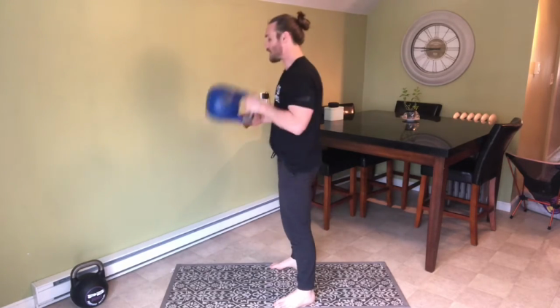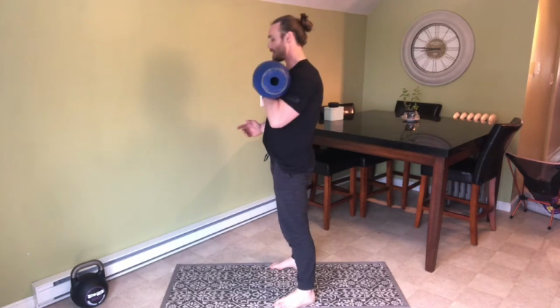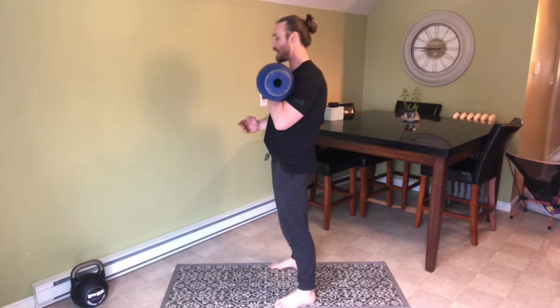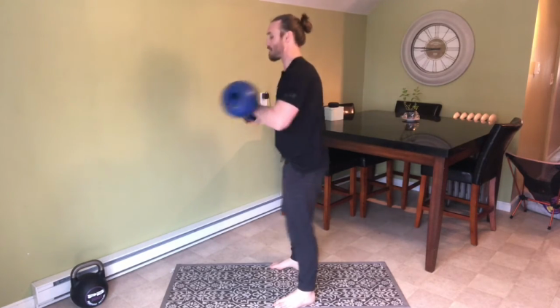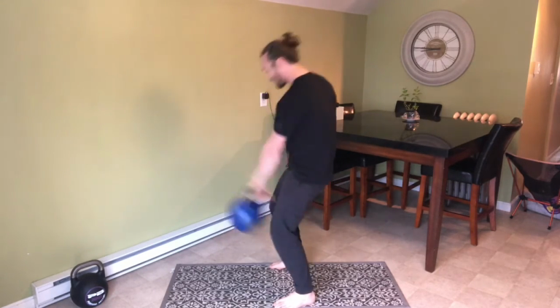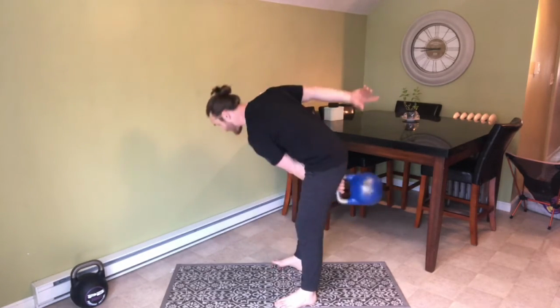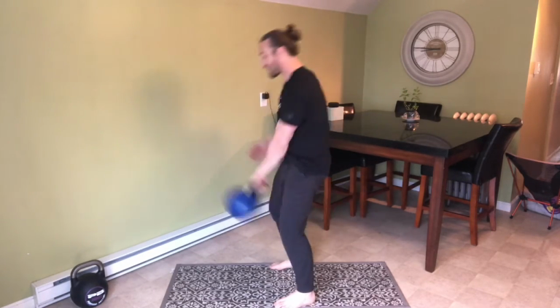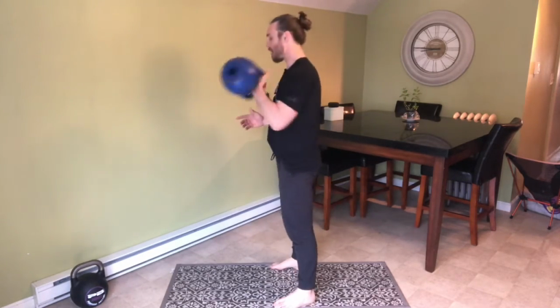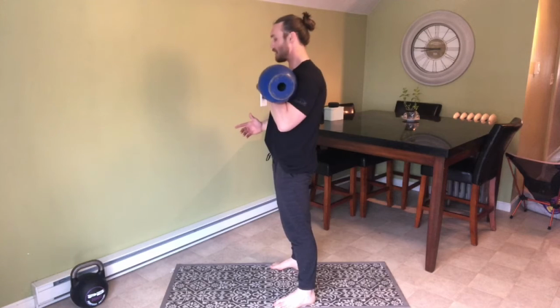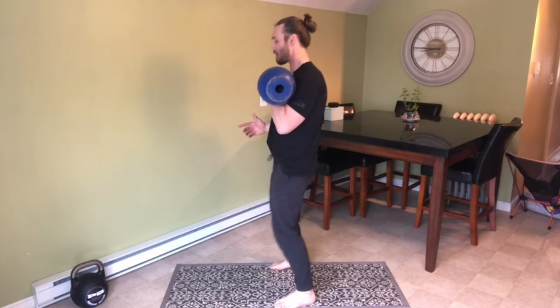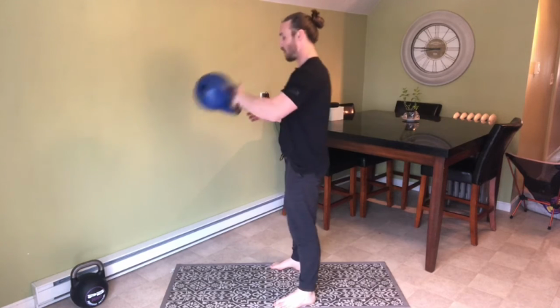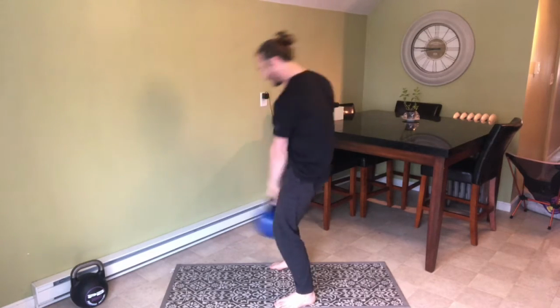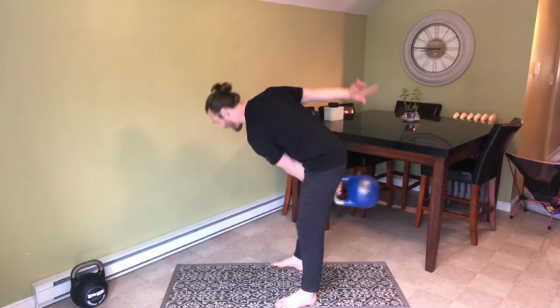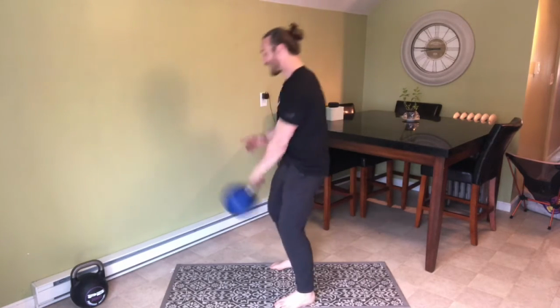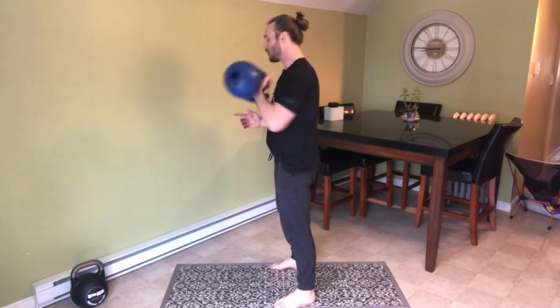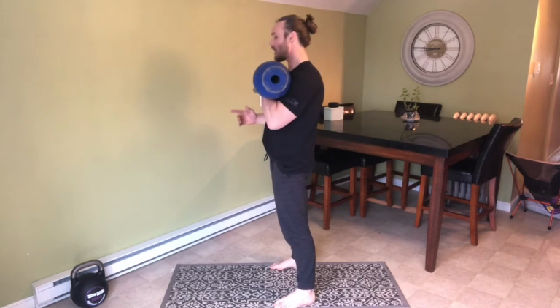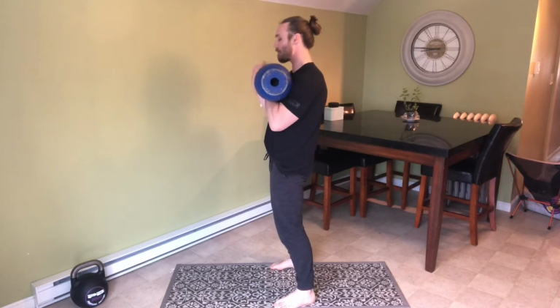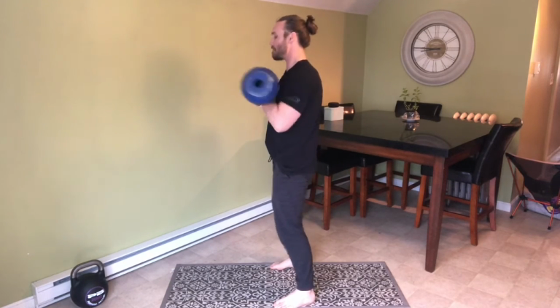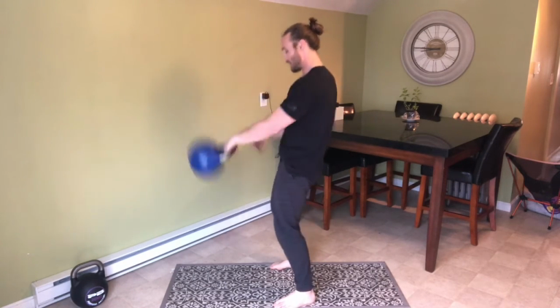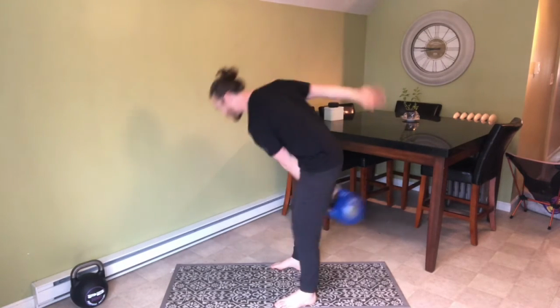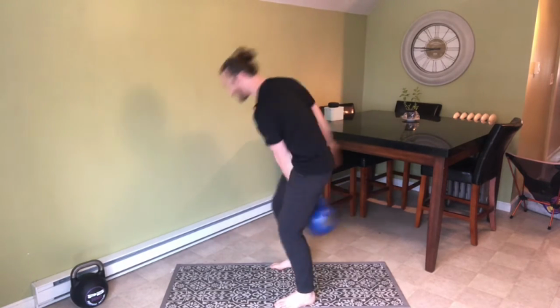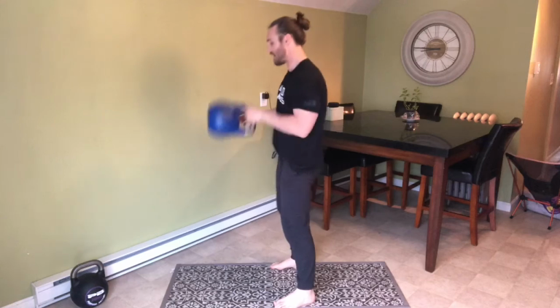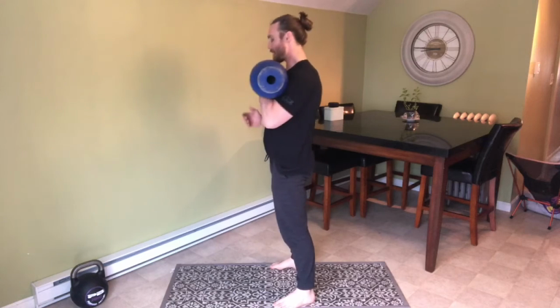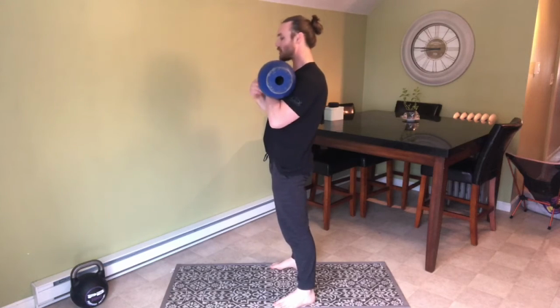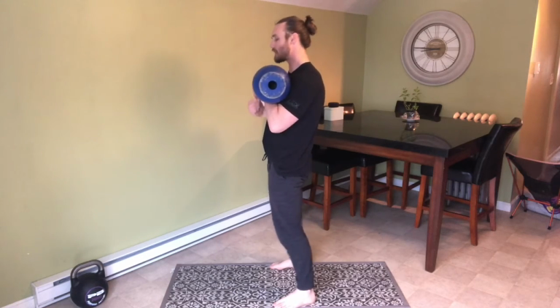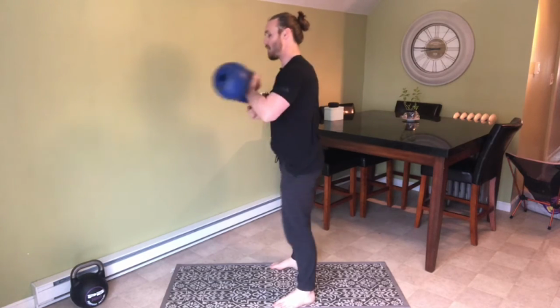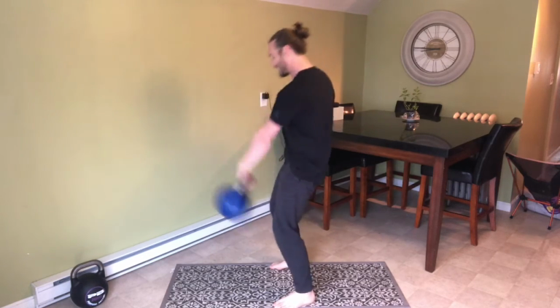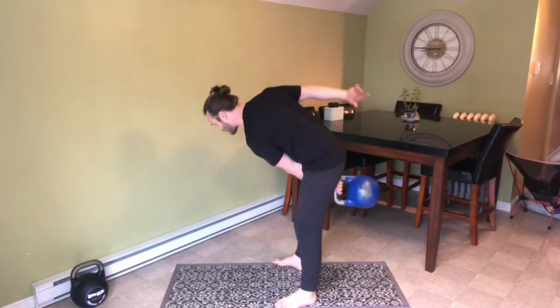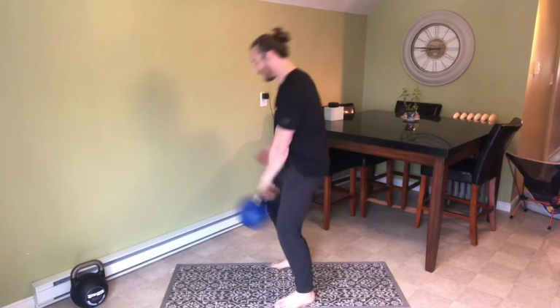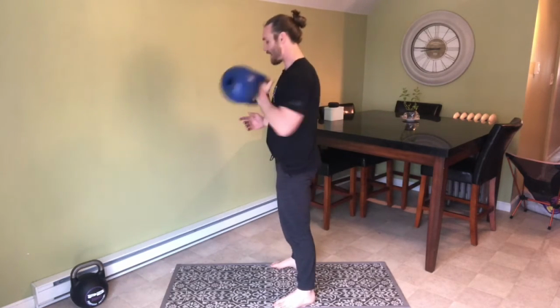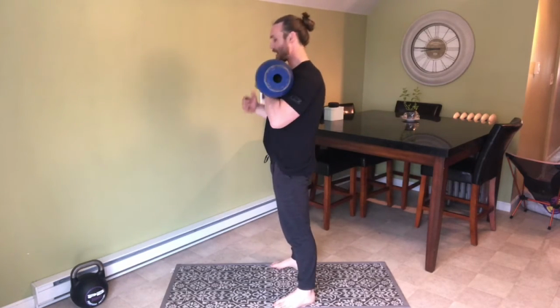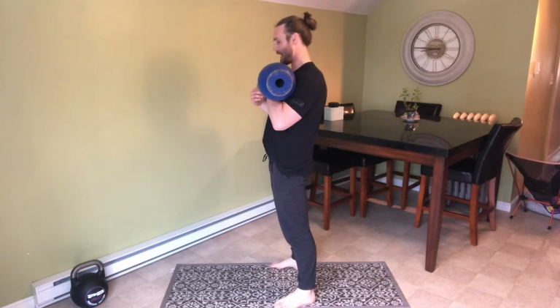bring my elbow to my side. At the same time, I bring my thumb to my shoulder. I've got a loose enough grip where the bell can rotate, but it's not too tight where it's catching any of my hand.